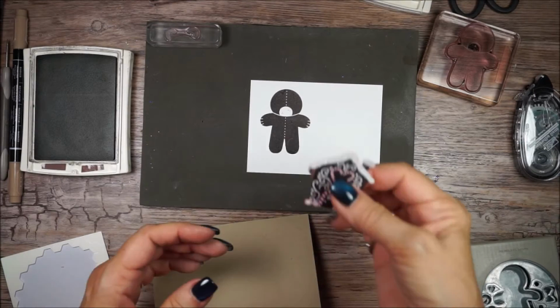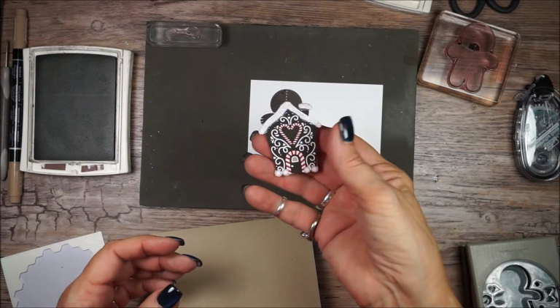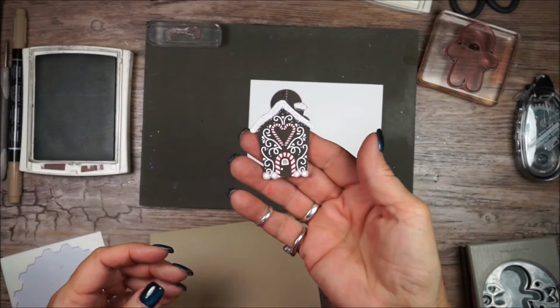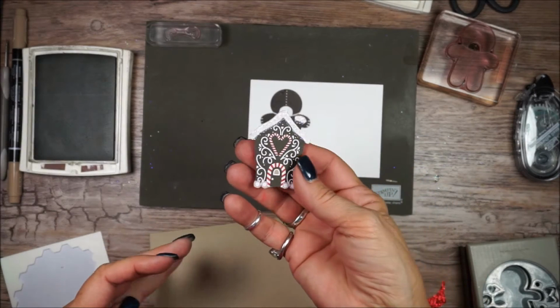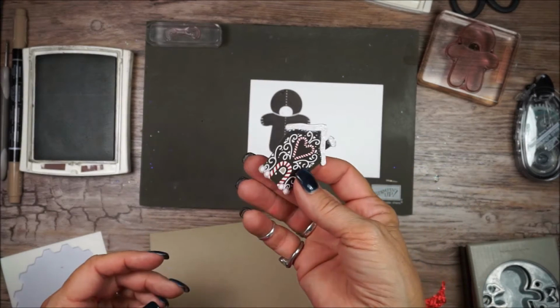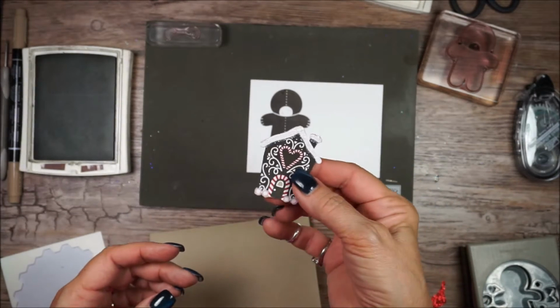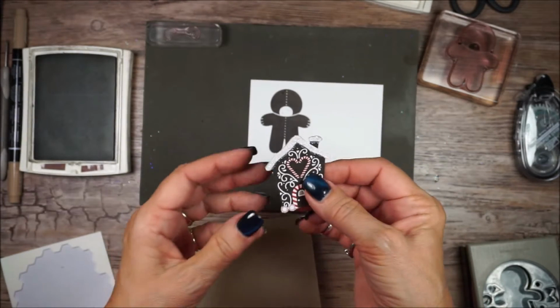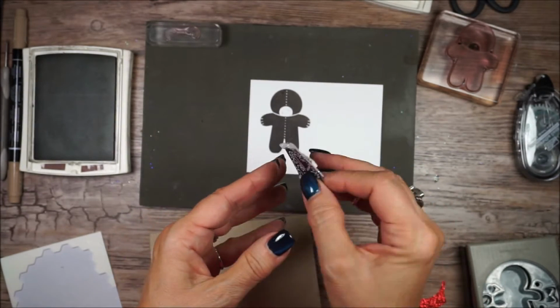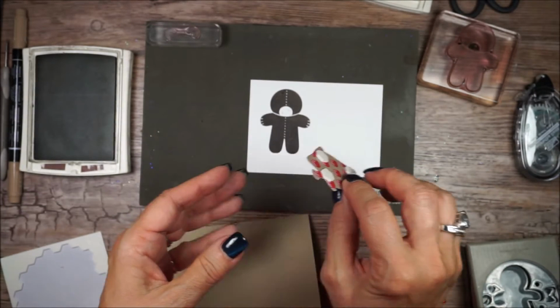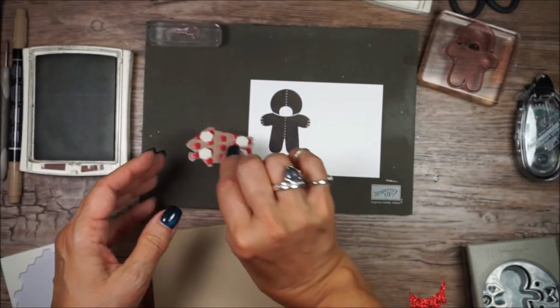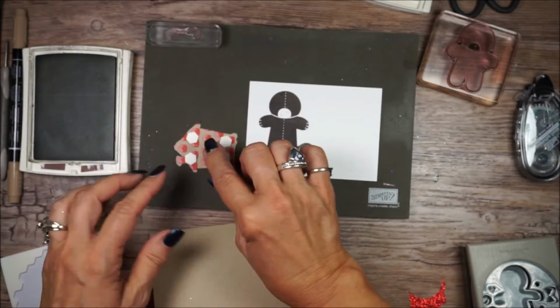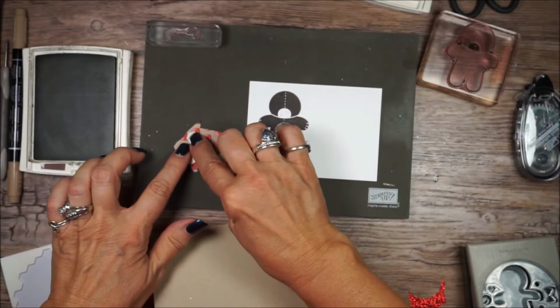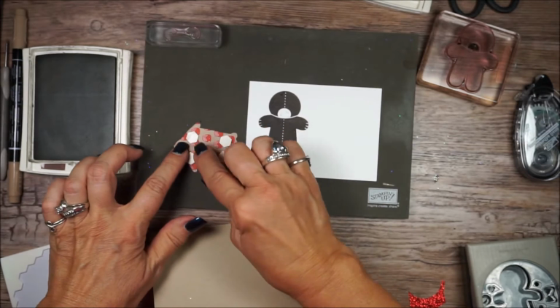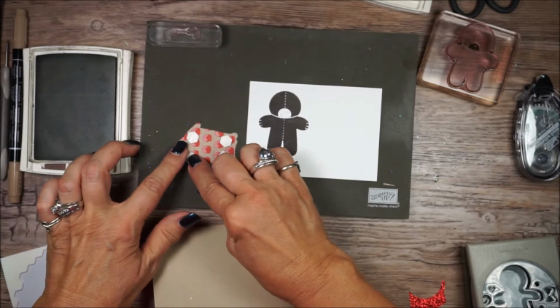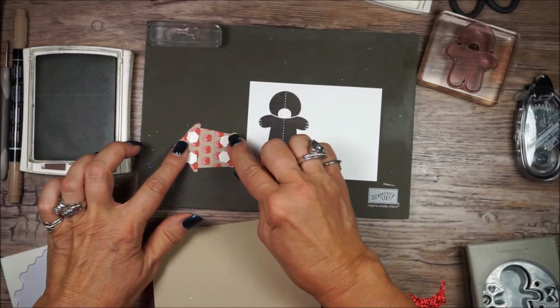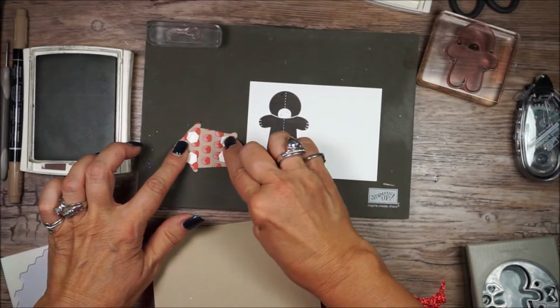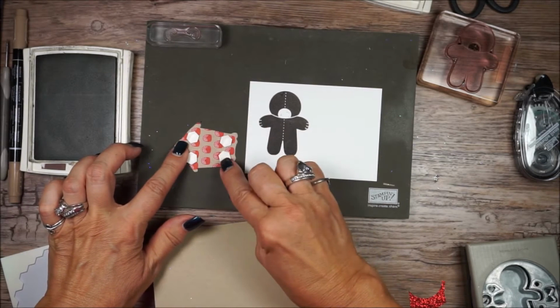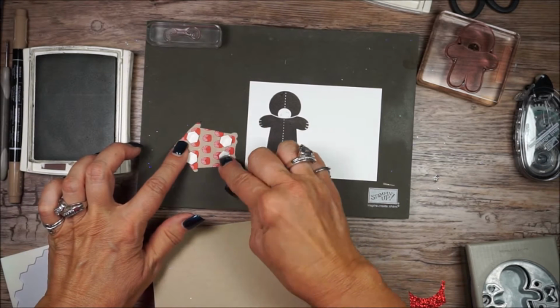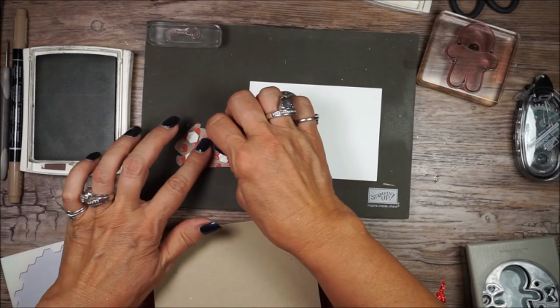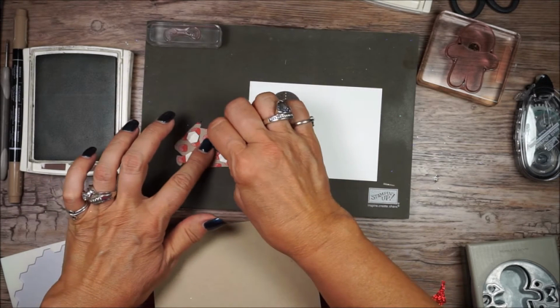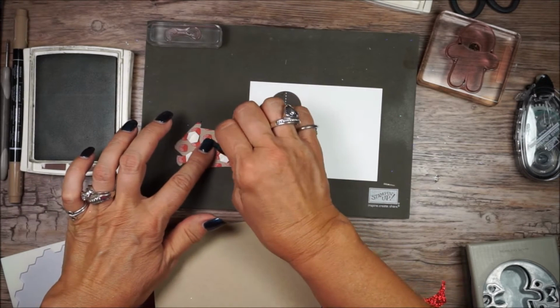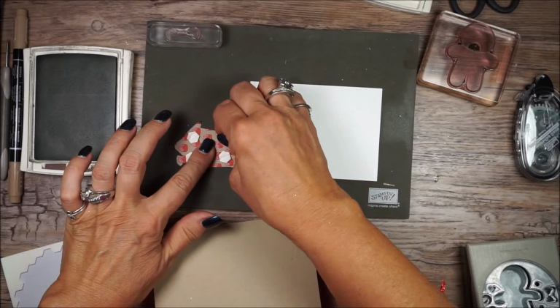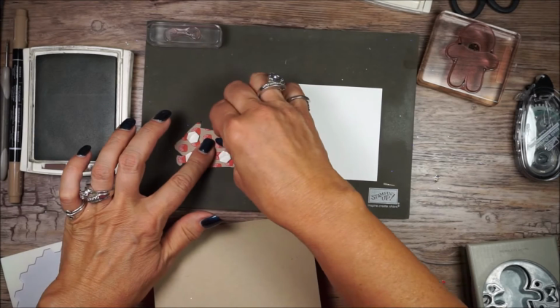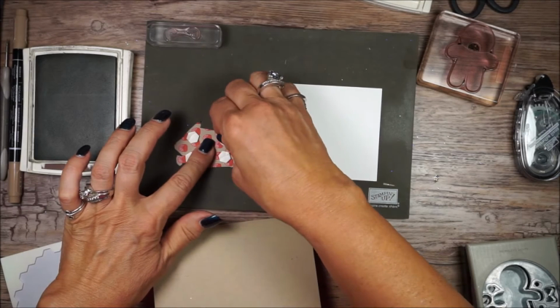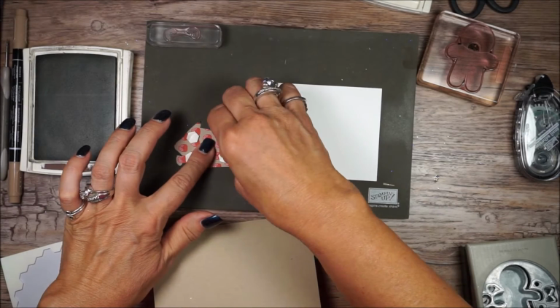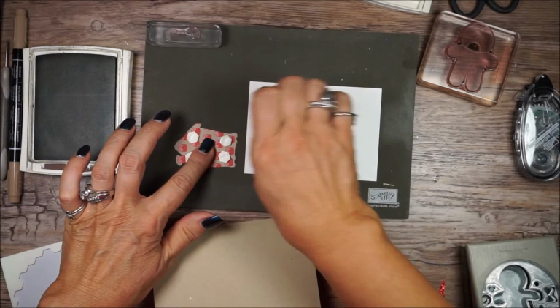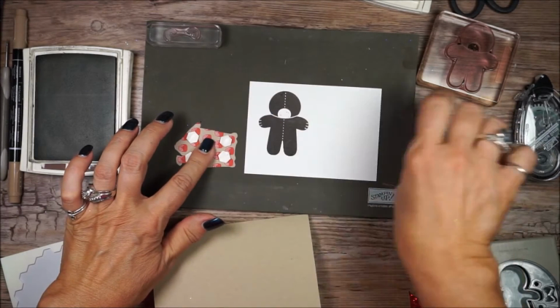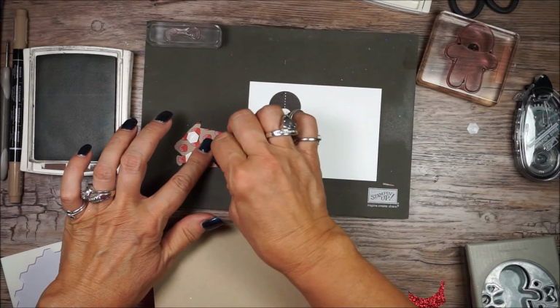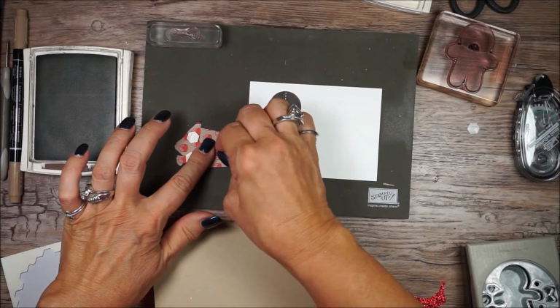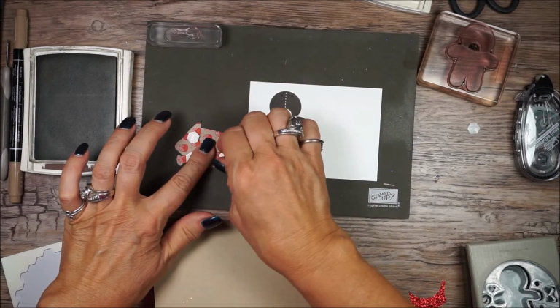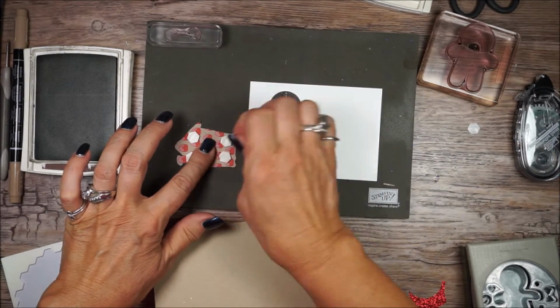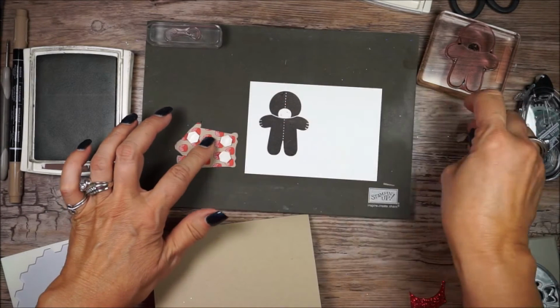I've cut out my little gingerbread house. This is from the Candy Cane Christmas. I added some Dazzling Diamonds glitter where the snow is, and I've put dimensionals on the back.